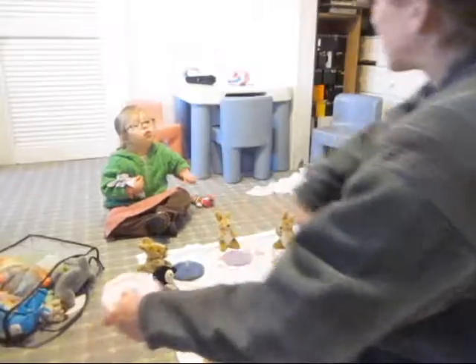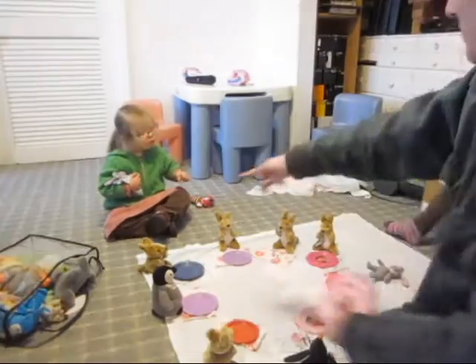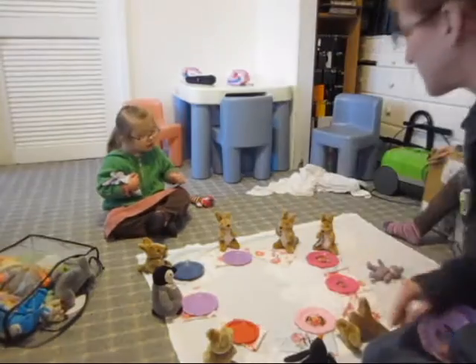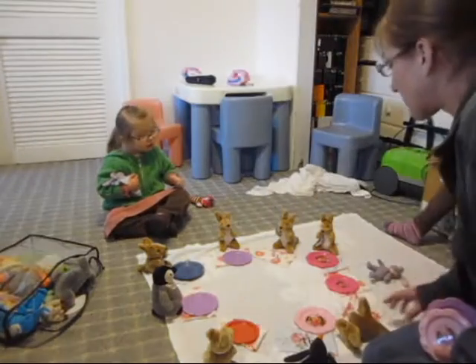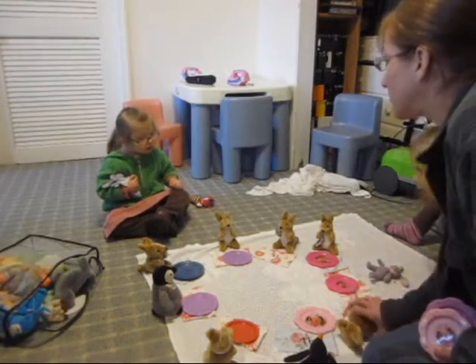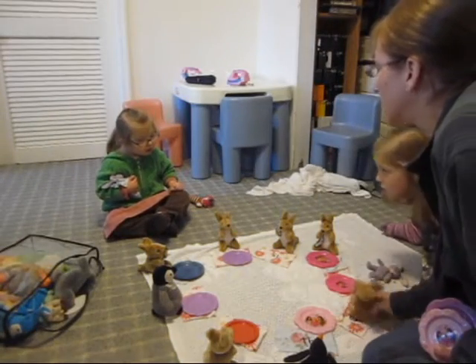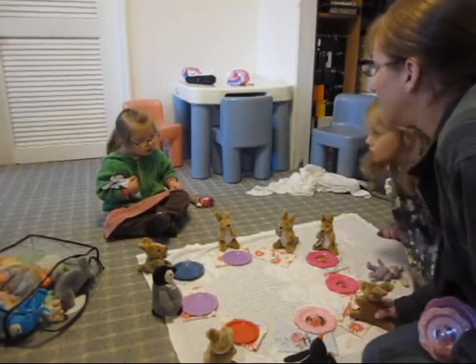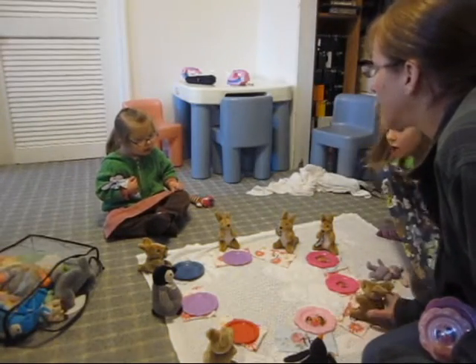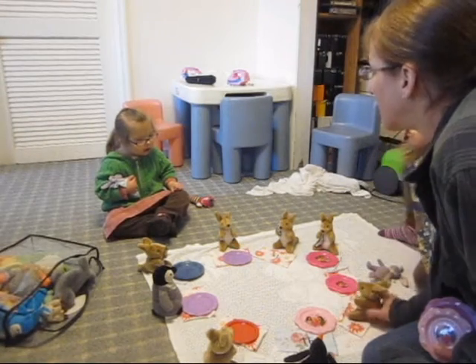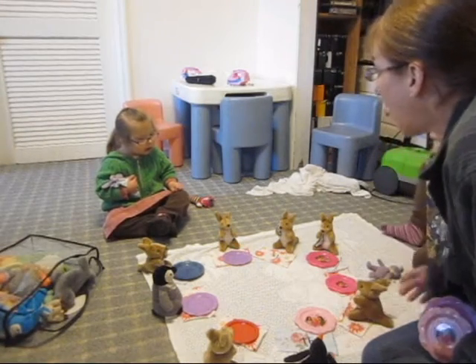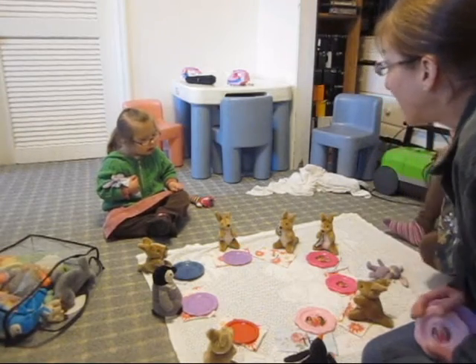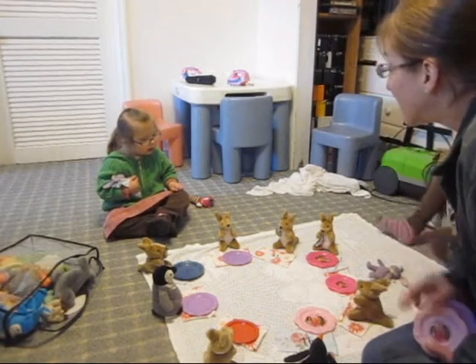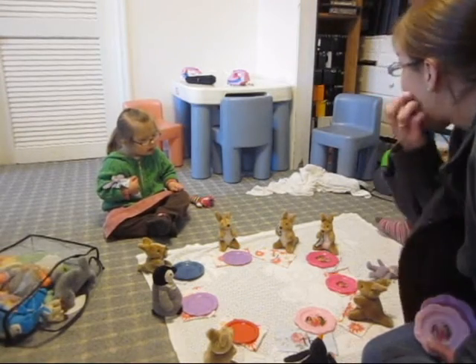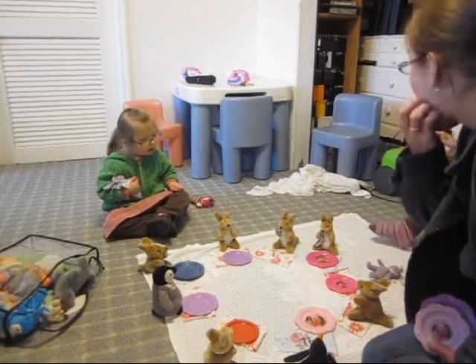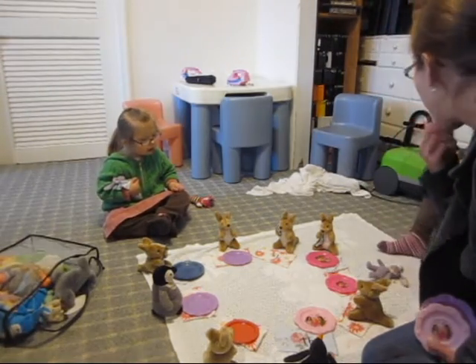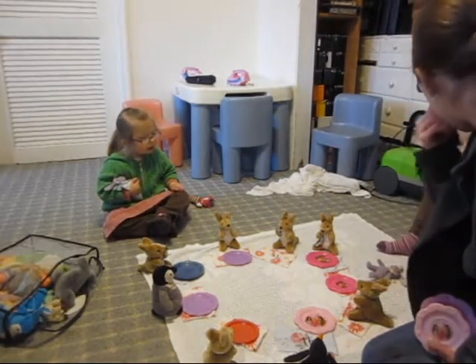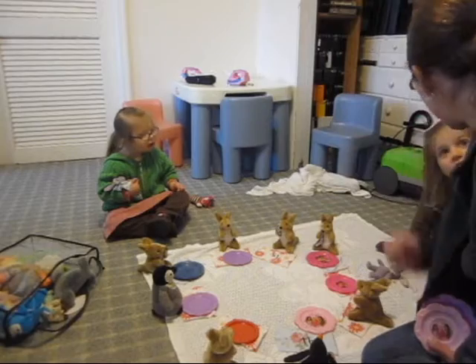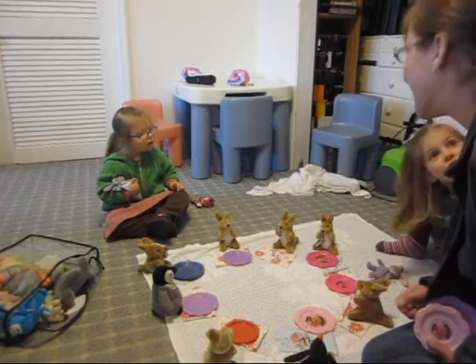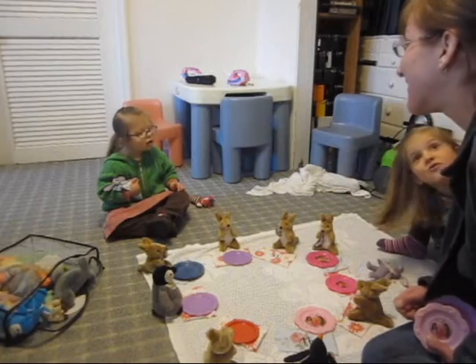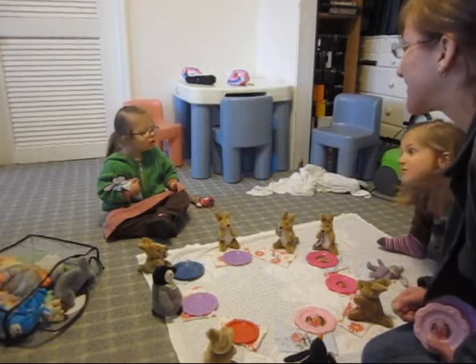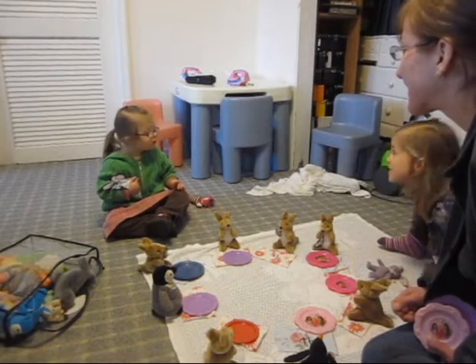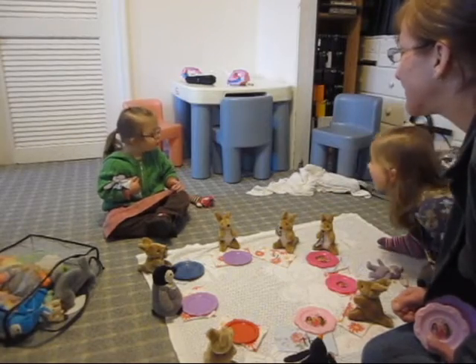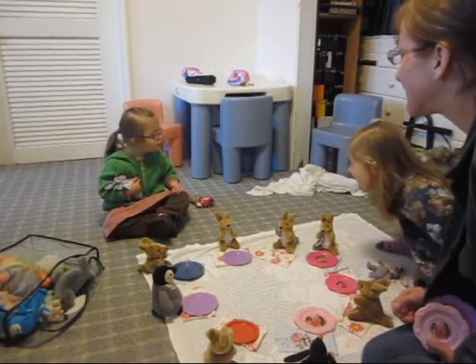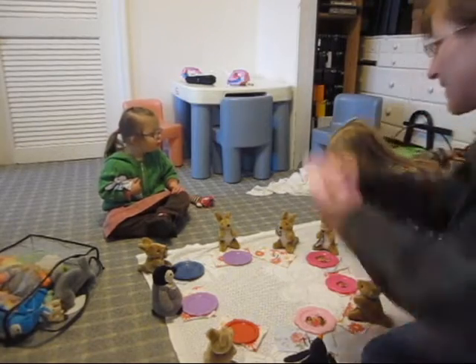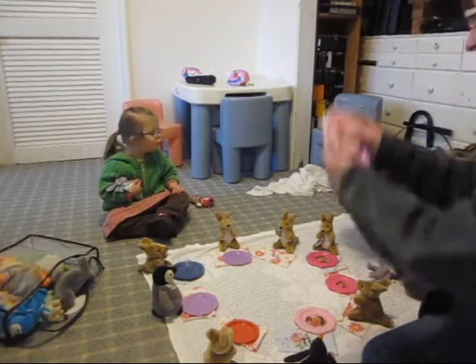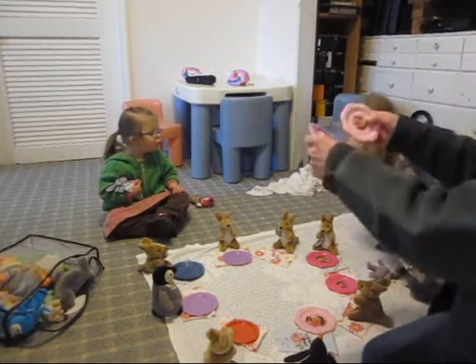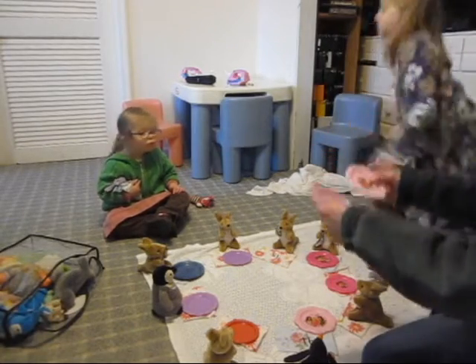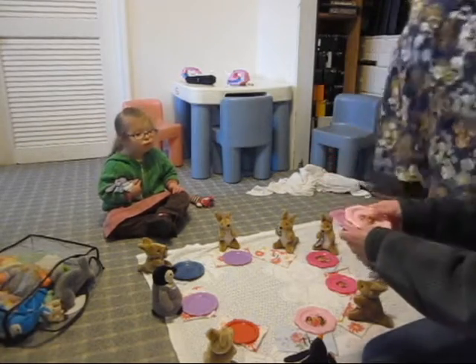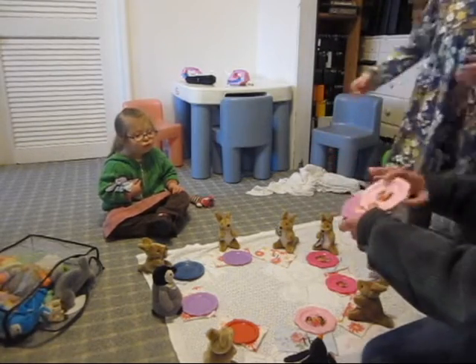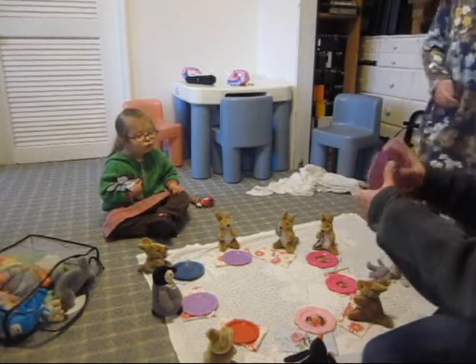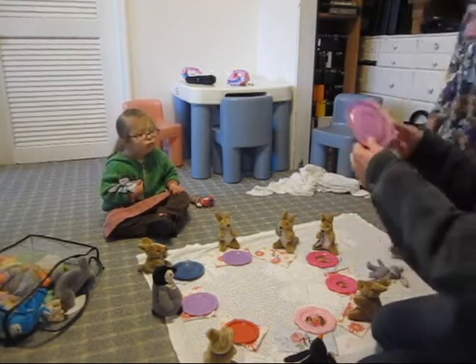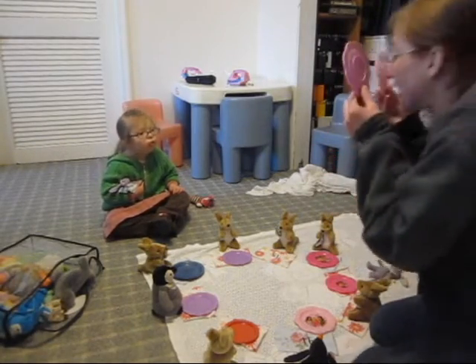Do you want to play DuckDuckGoose? DuckDuckGoose! And then we can play DuckDuckGoose! Yeah, you want to play DuckDuckGoose? Stand up! No? Can I get some glasses?